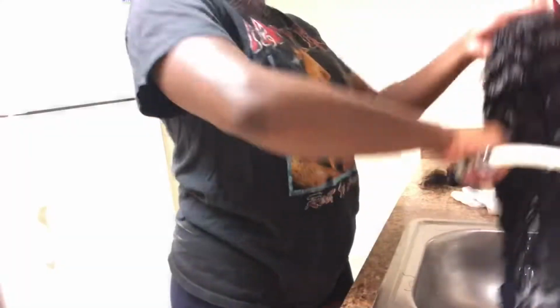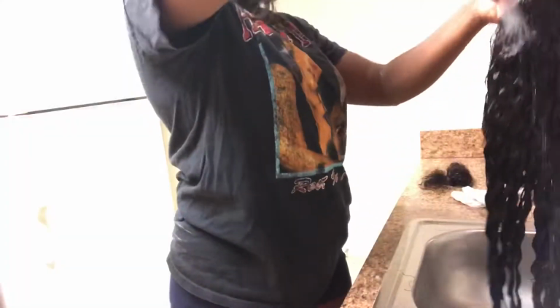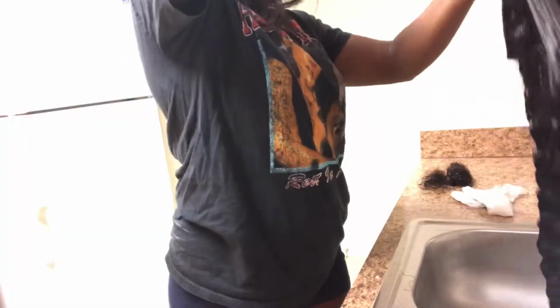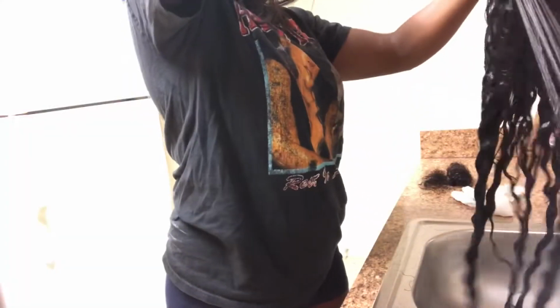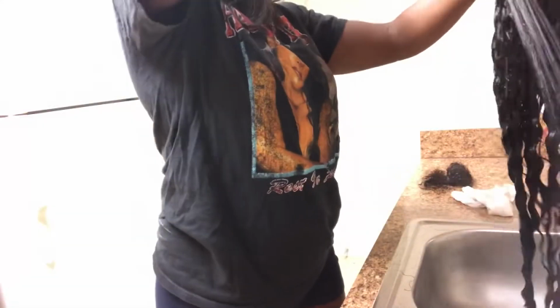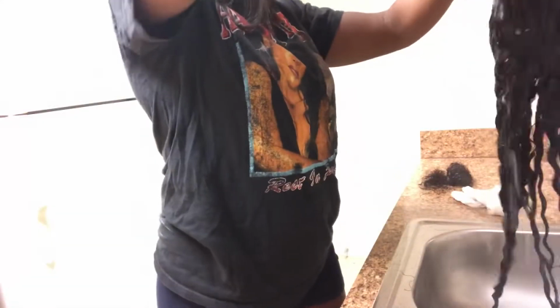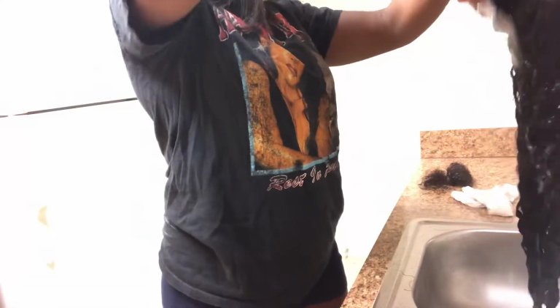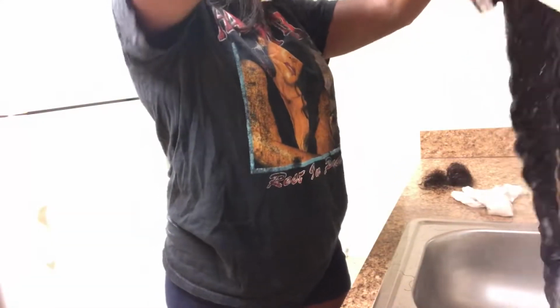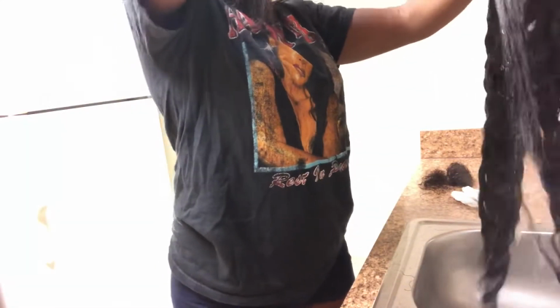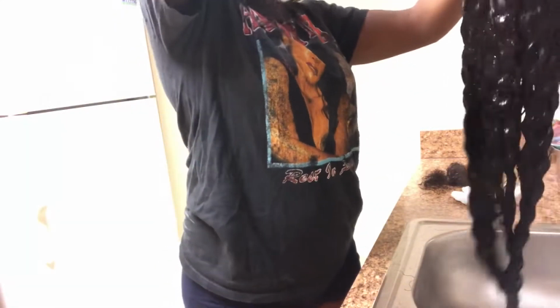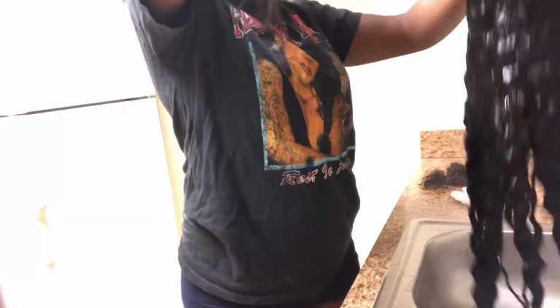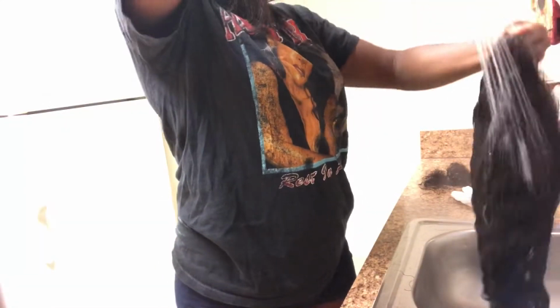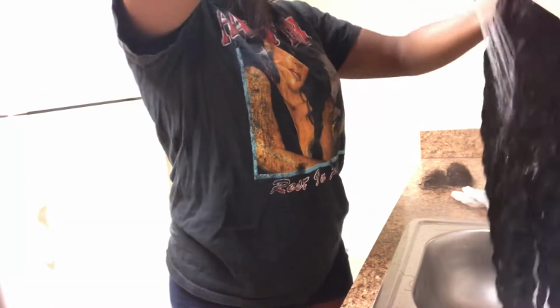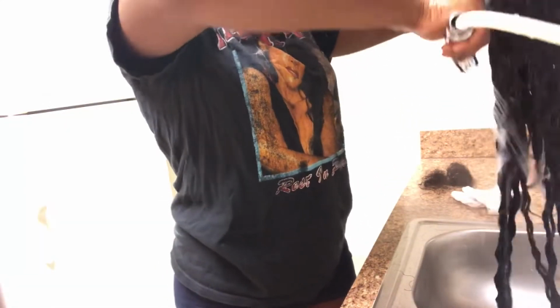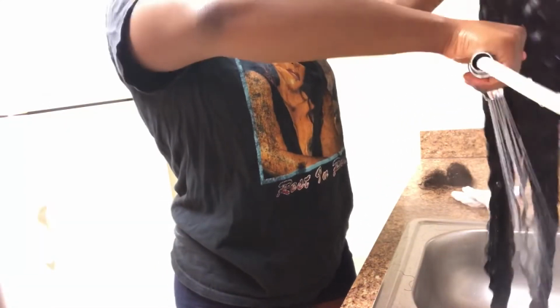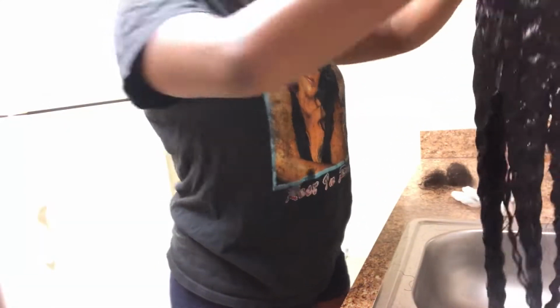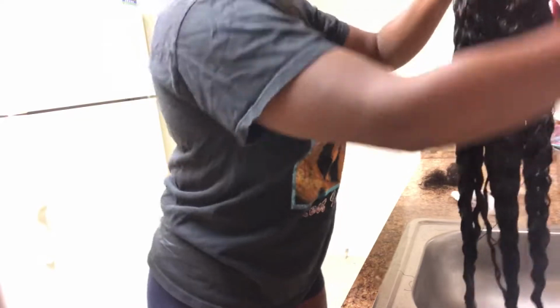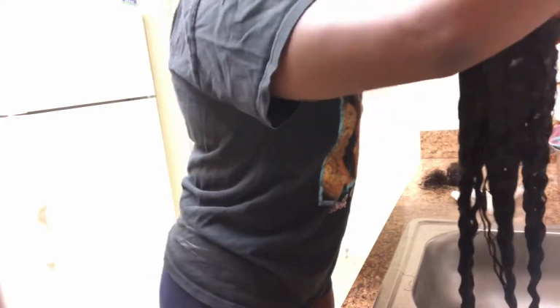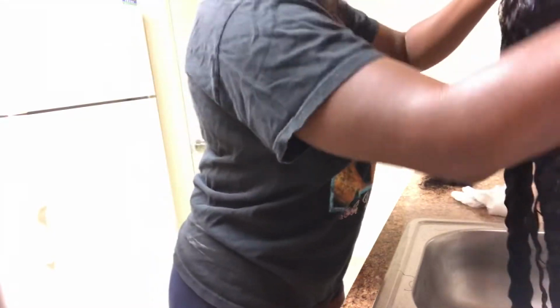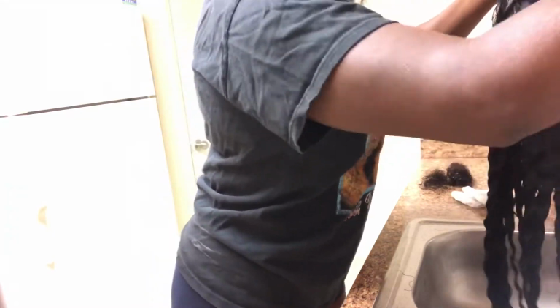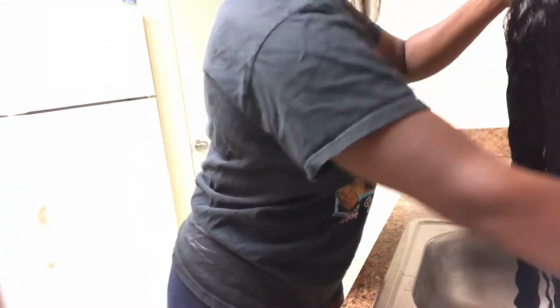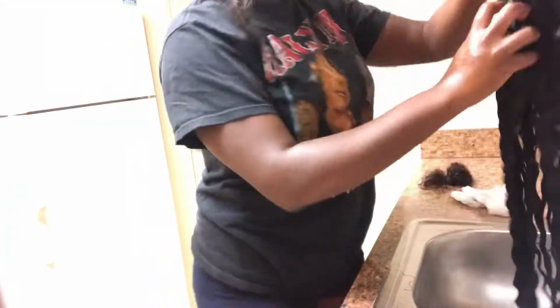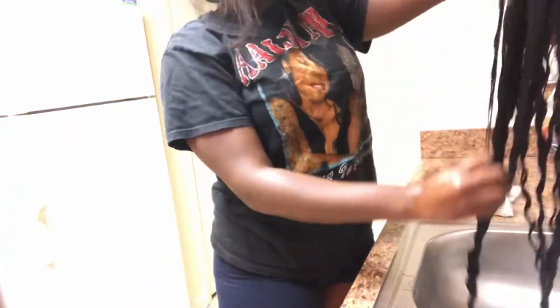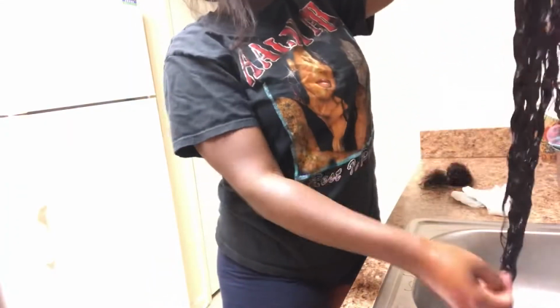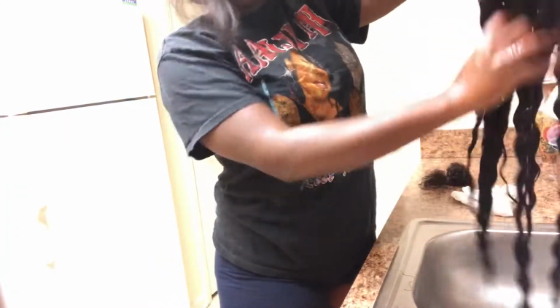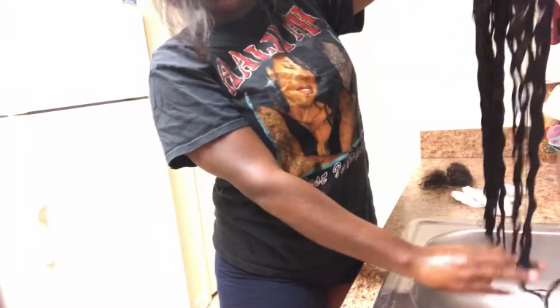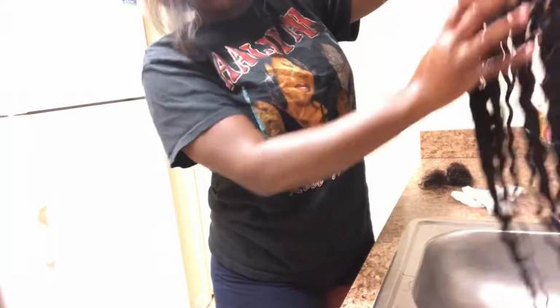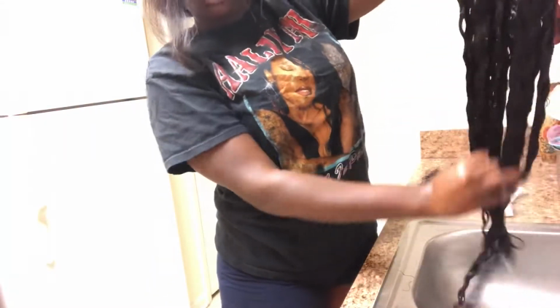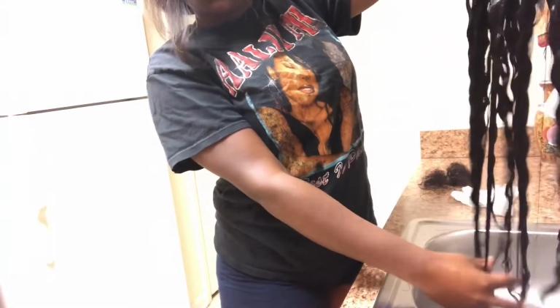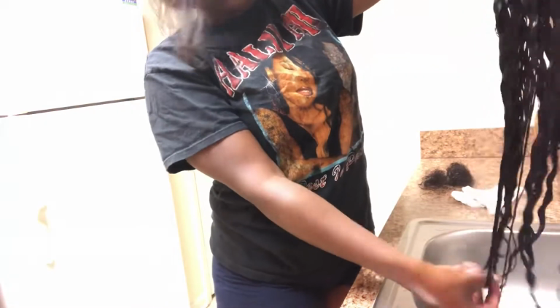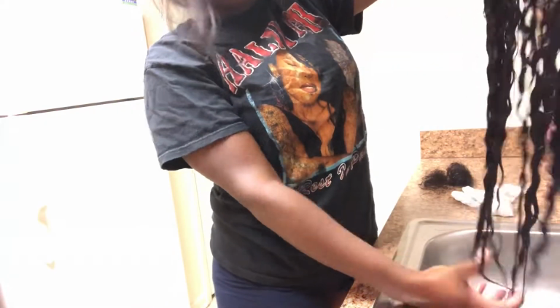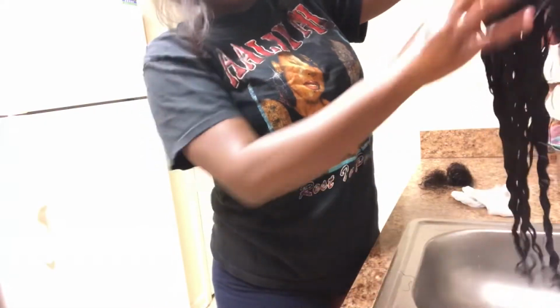Once I detangle the hair, I'll go through it one more time with some water — I just spray it with the little hose thingy and then saturate it again.